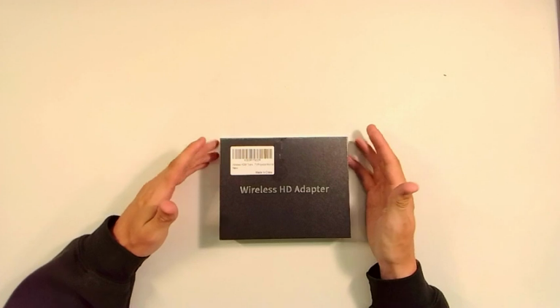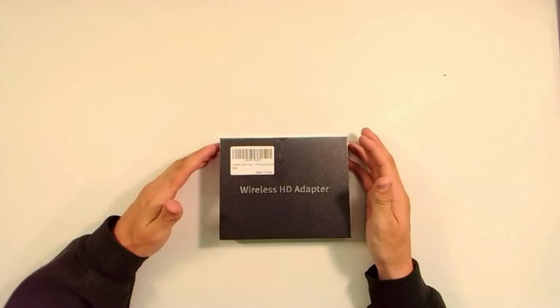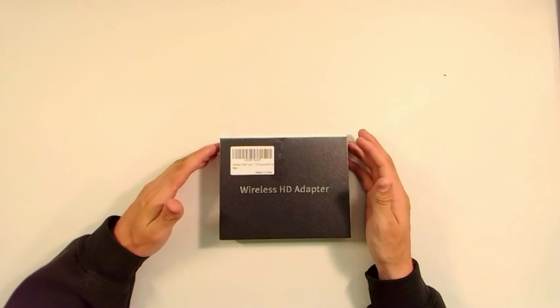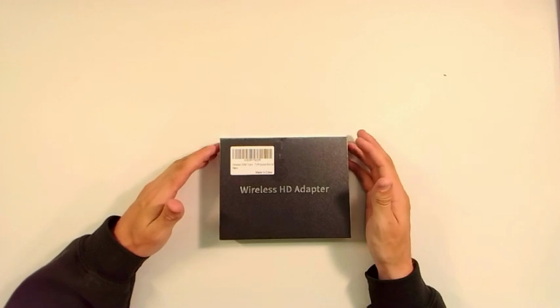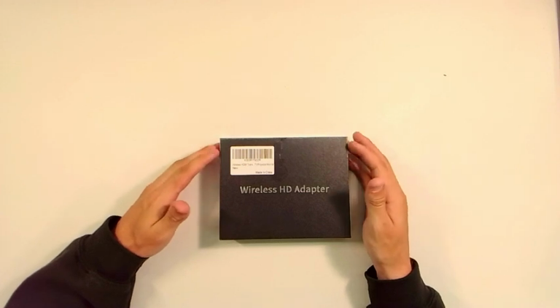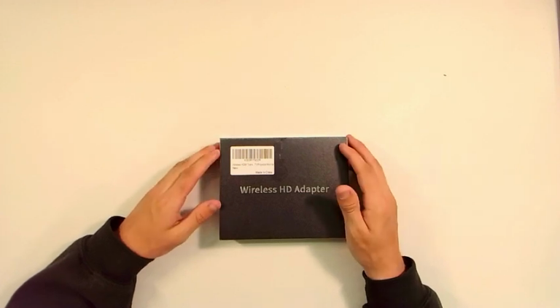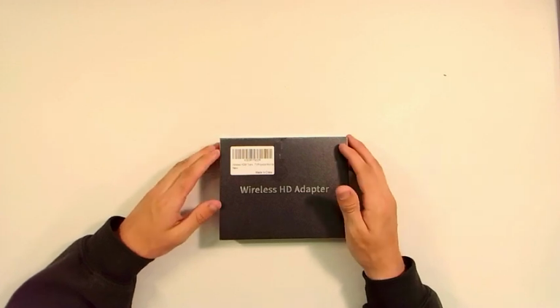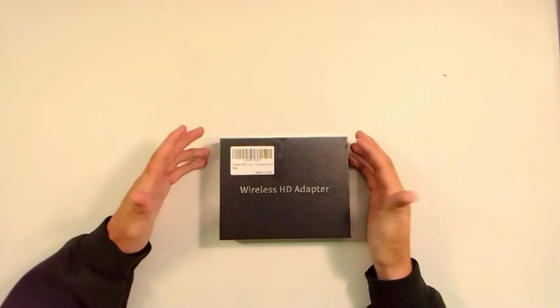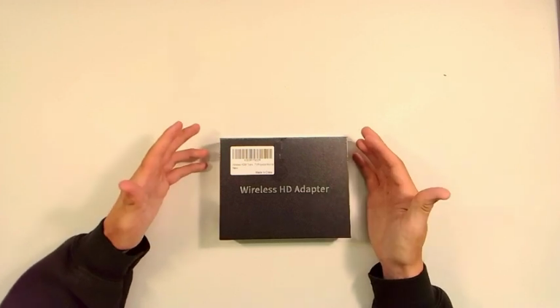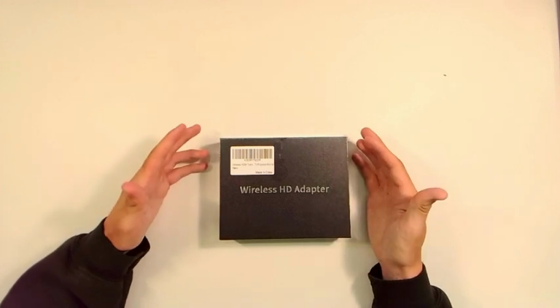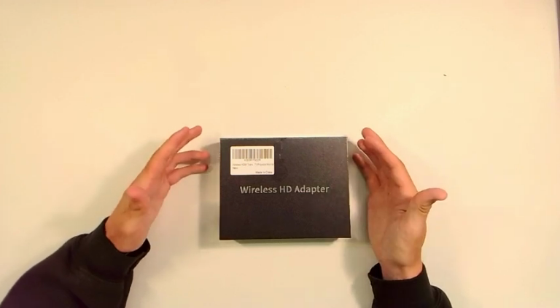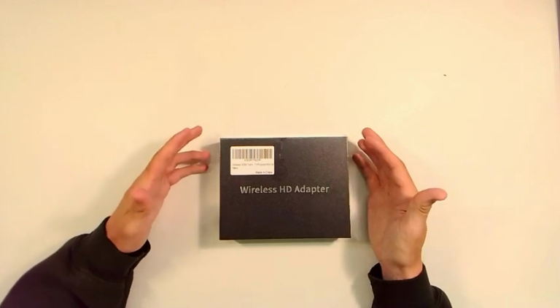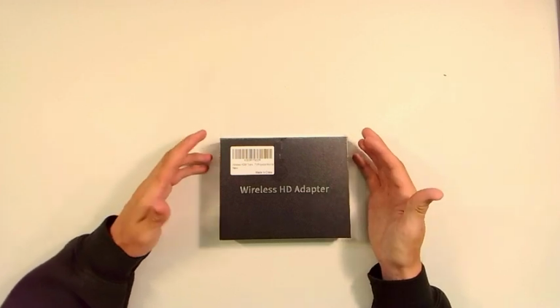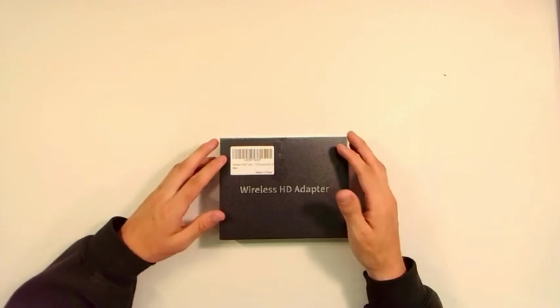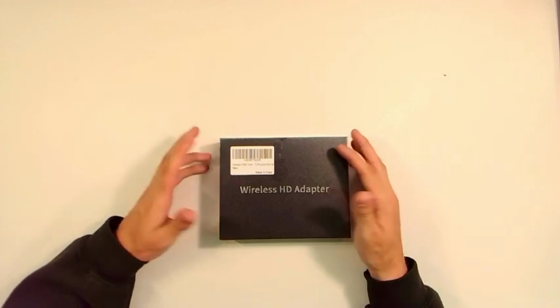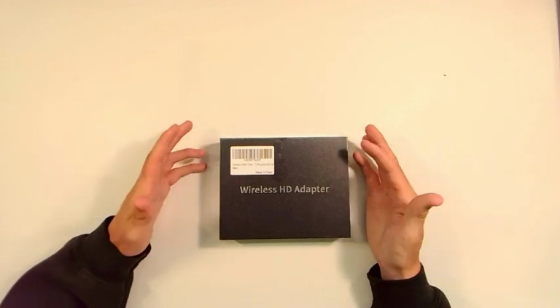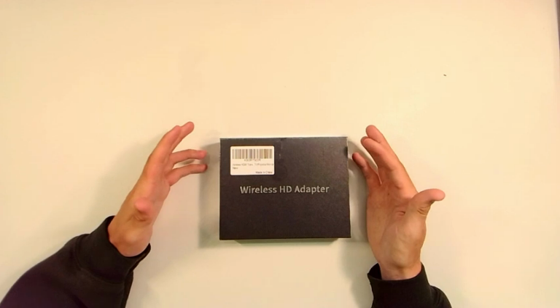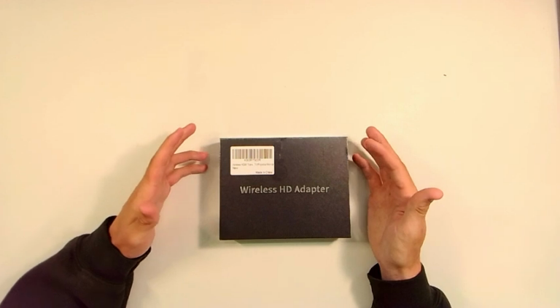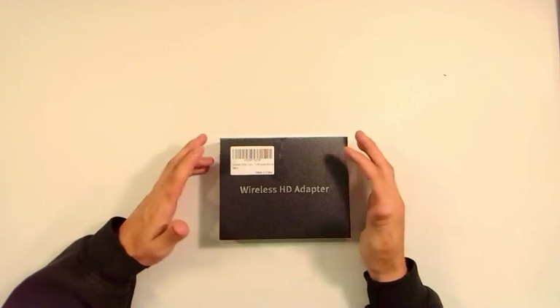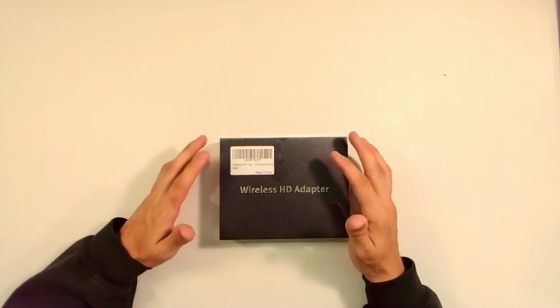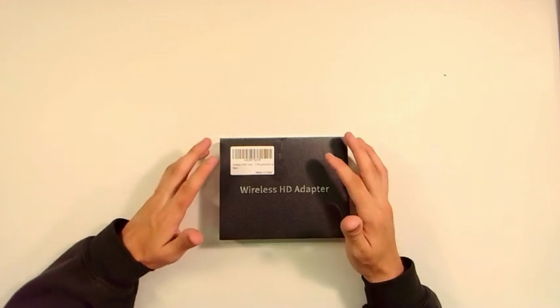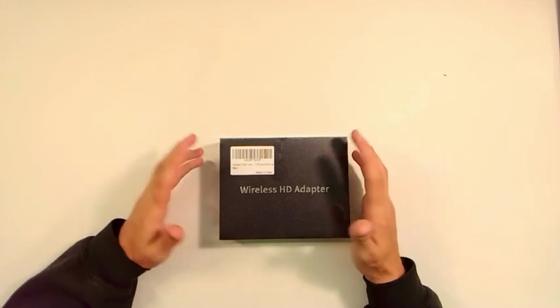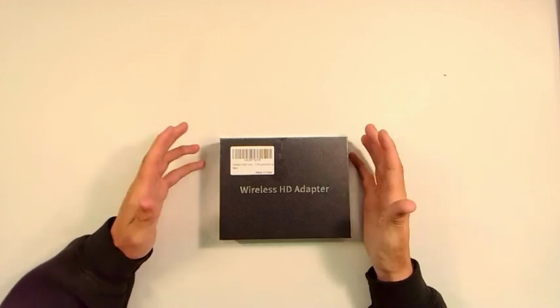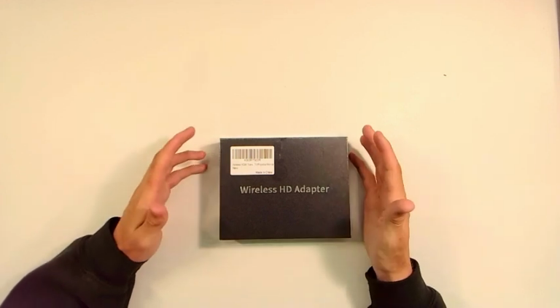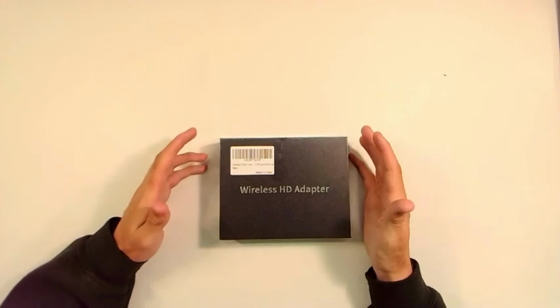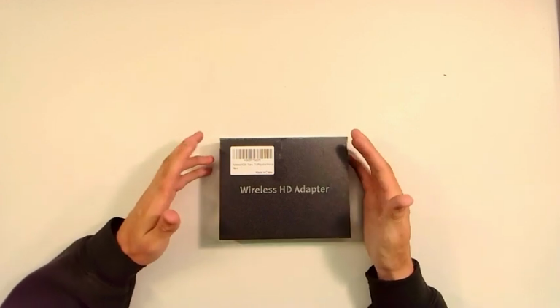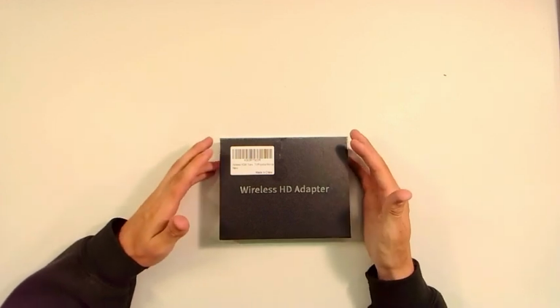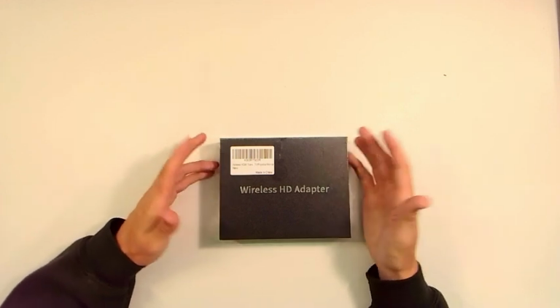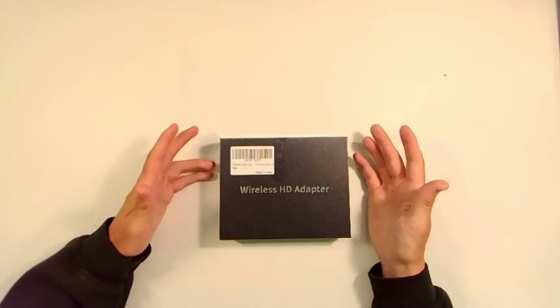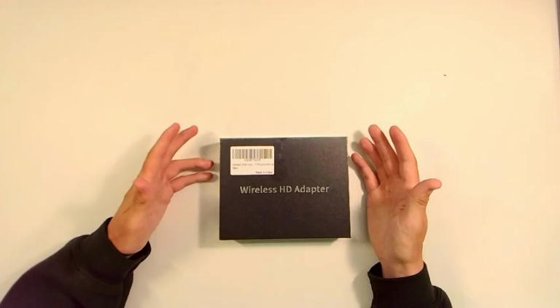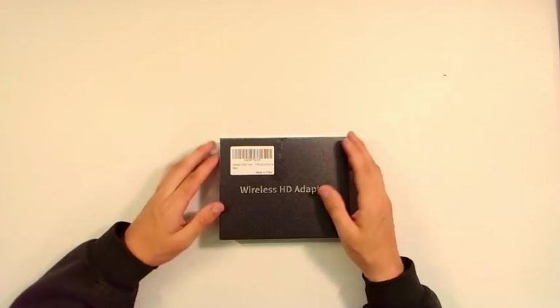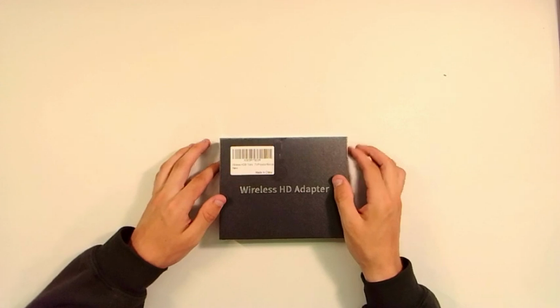Hey guys, Tyler here, and today I'm going to take a look at this wireless HDMI transmitter and receiver. This is a normal type of HDMI cable, but because it's wireless, you obviously eliminate the need for a cable.